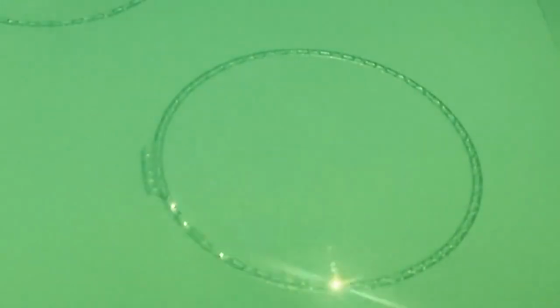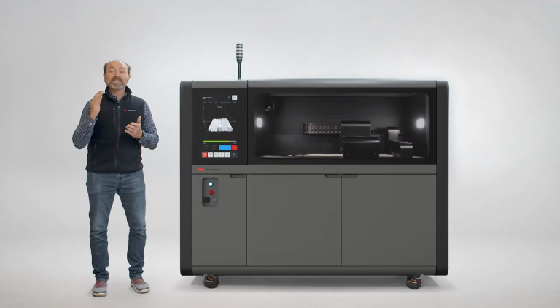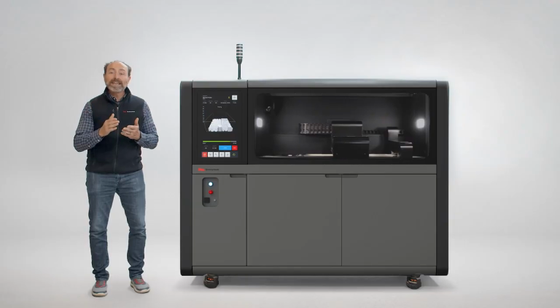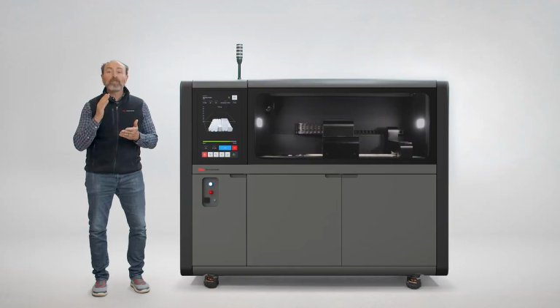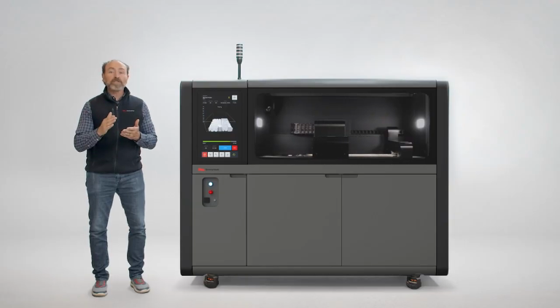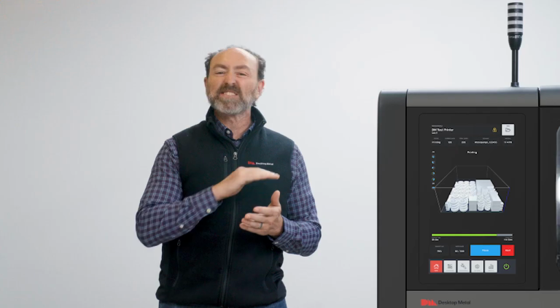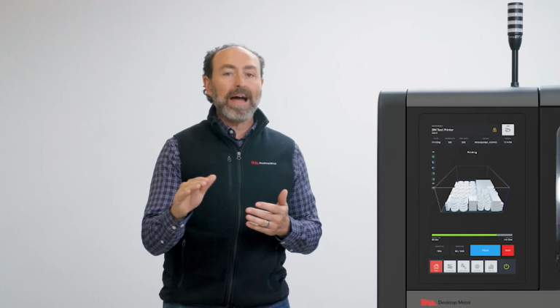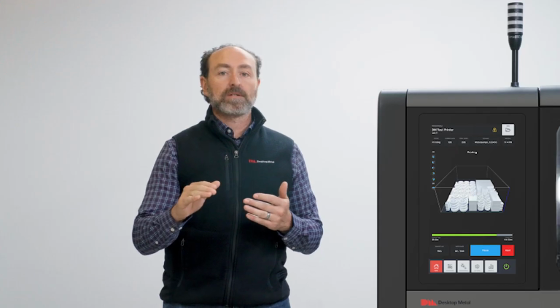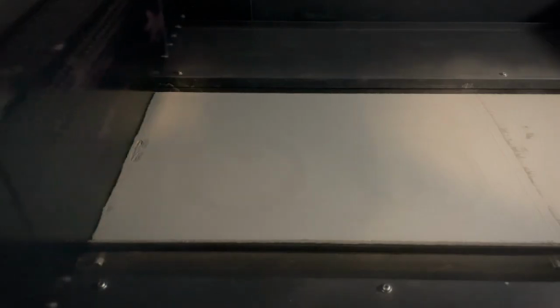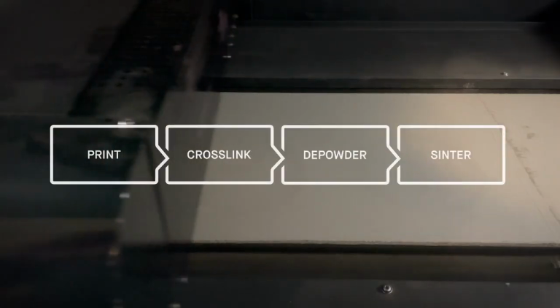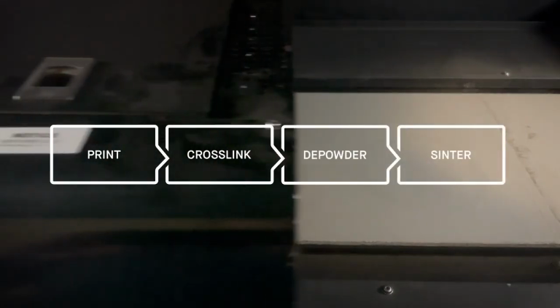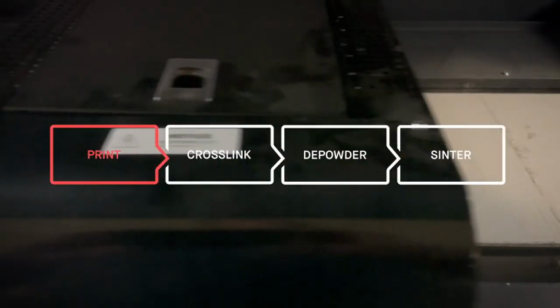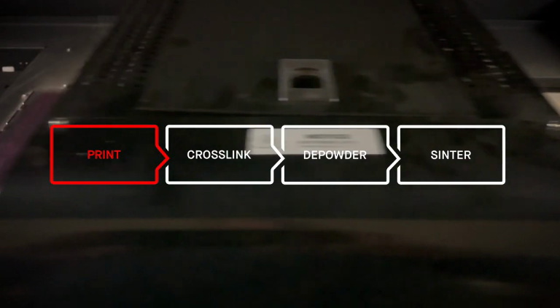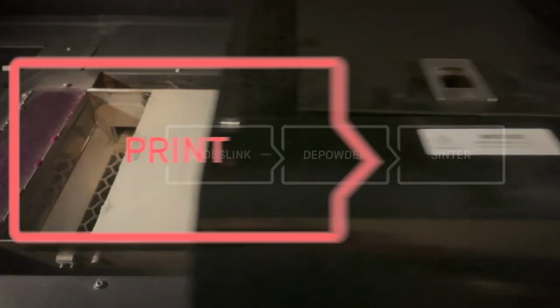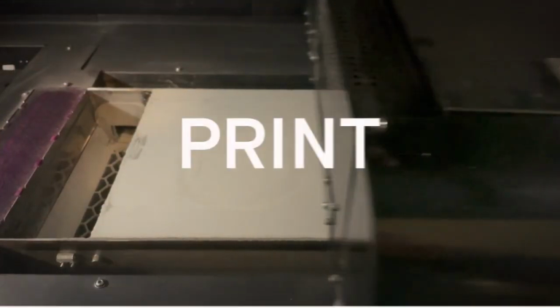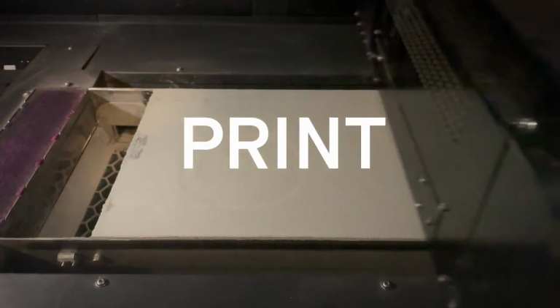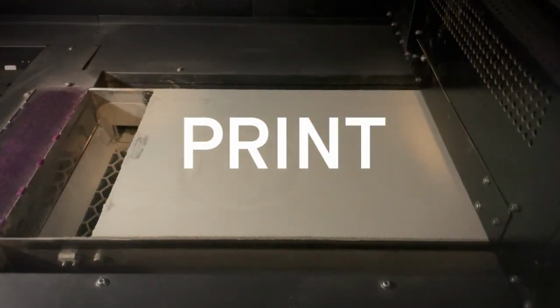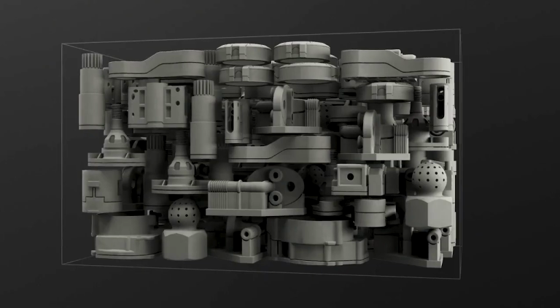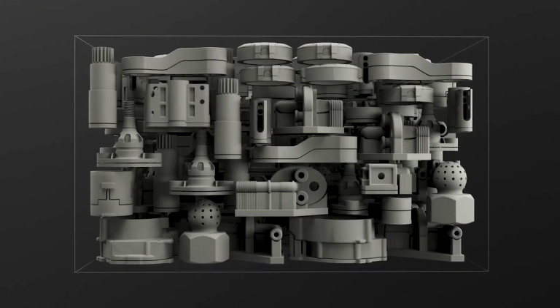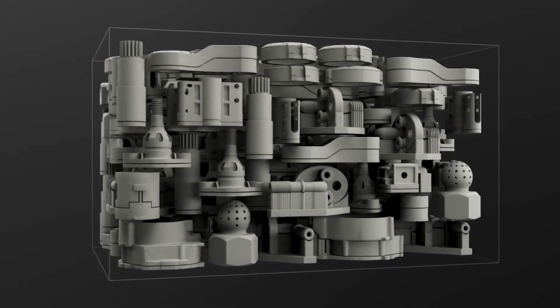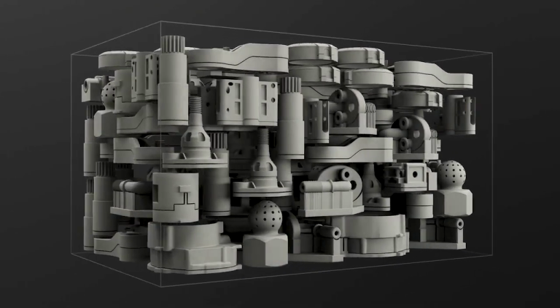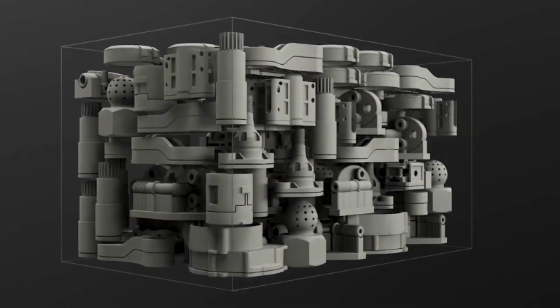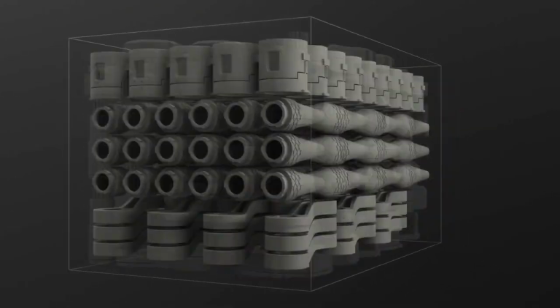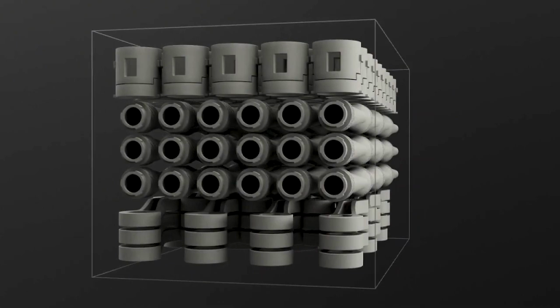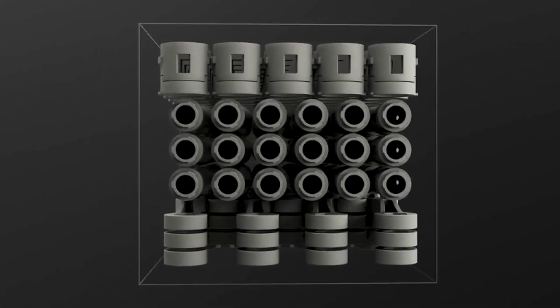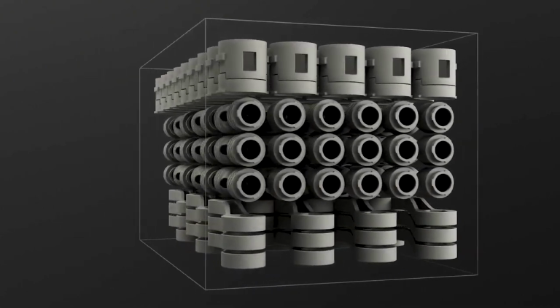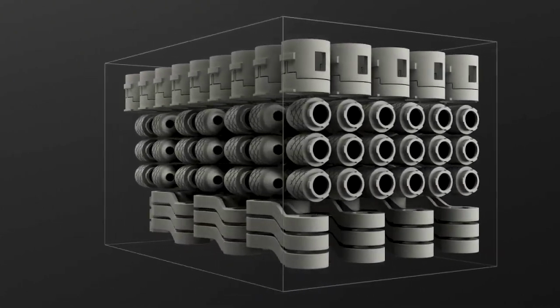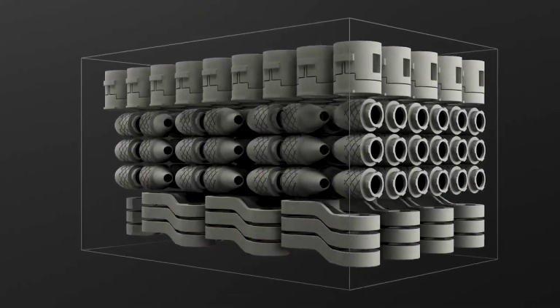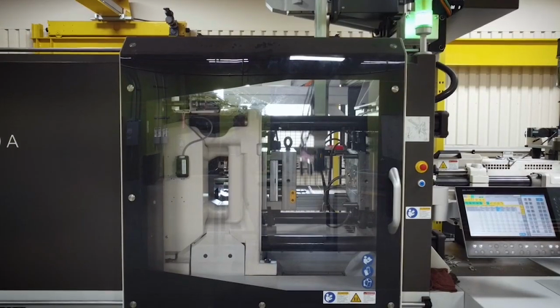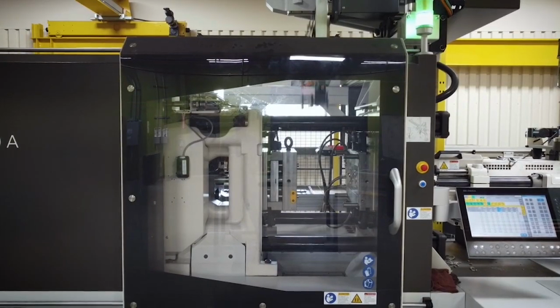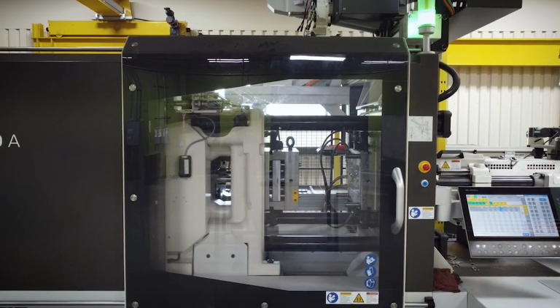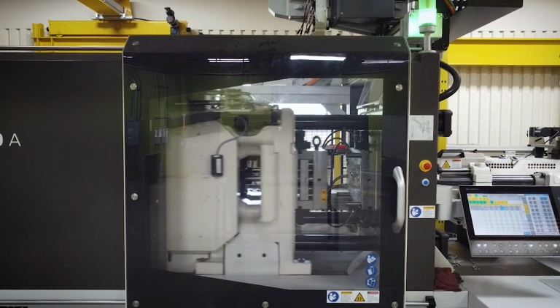The speed of BinderJetting is unmatched. With each fast pass of the printhead over the powder, complex geometries are formed, removing many of the design constraints of conventional manufacturing methods.